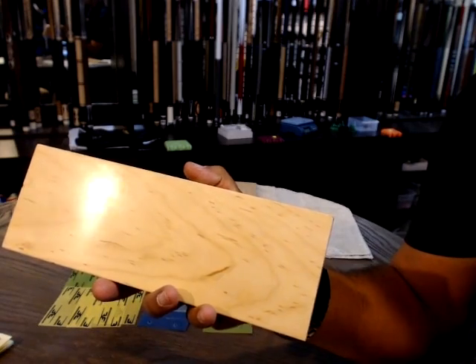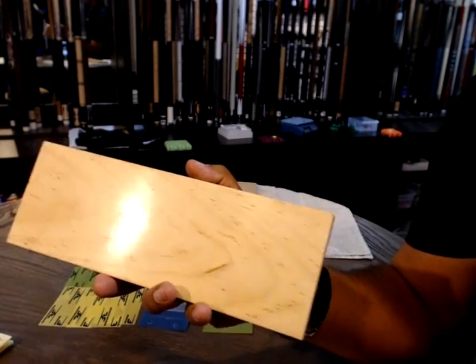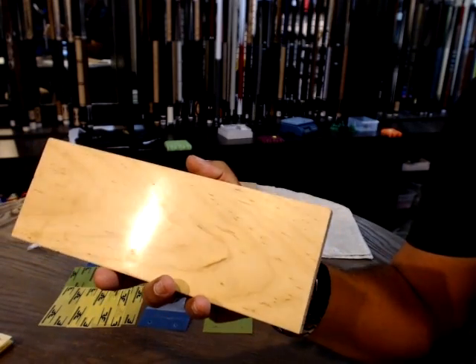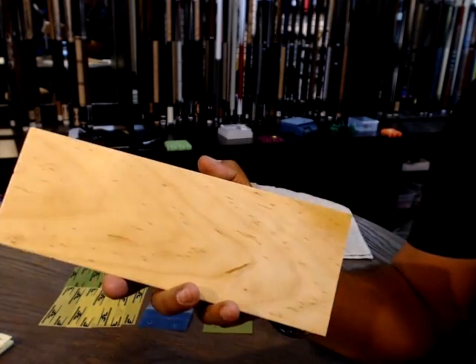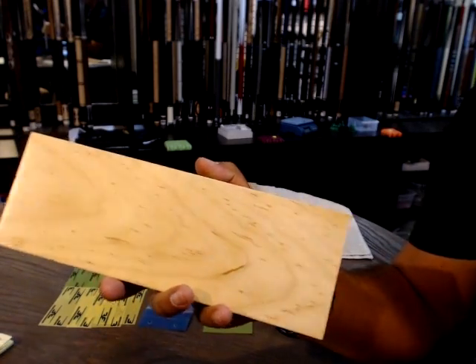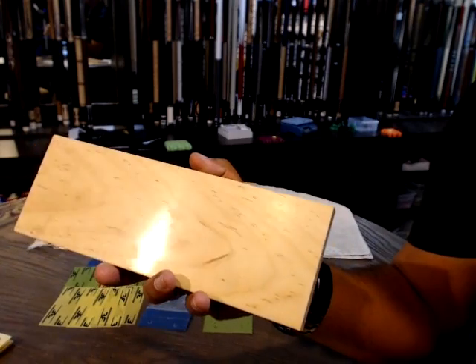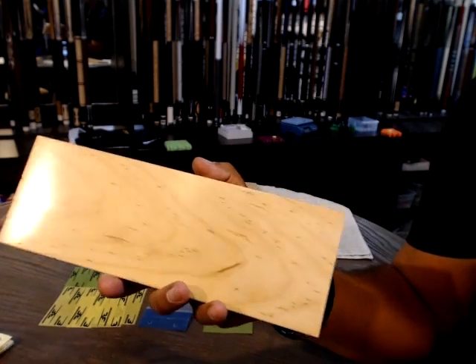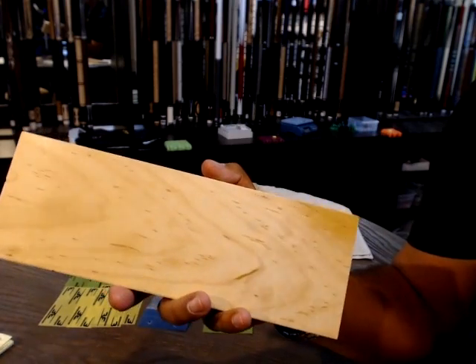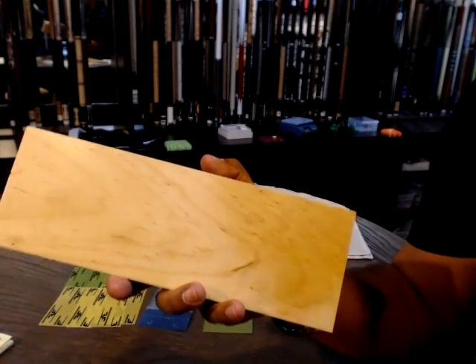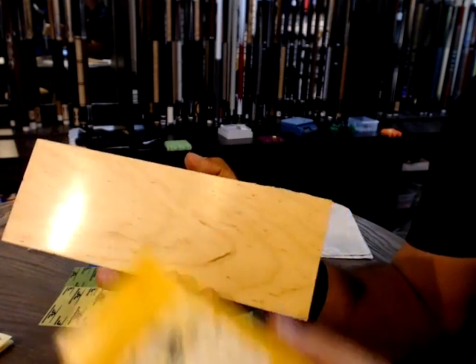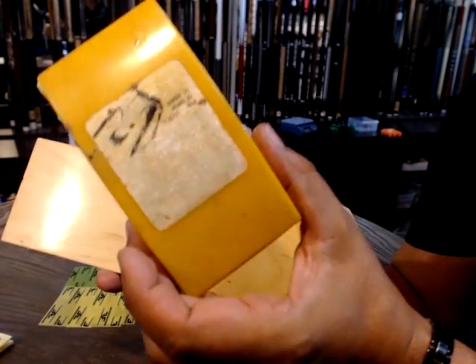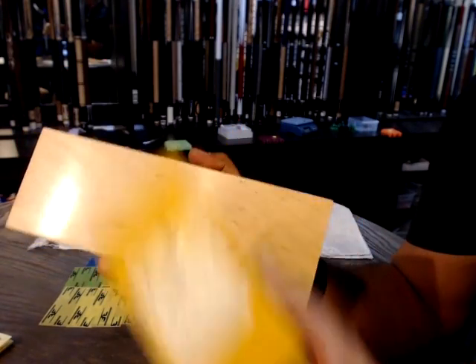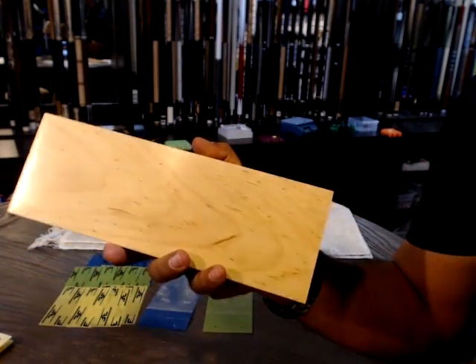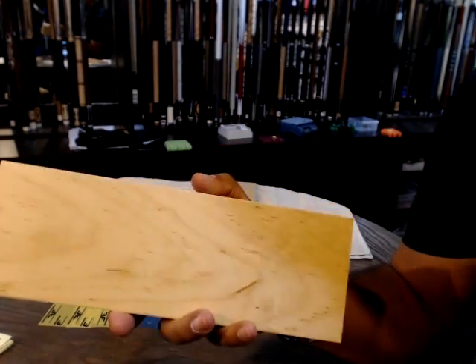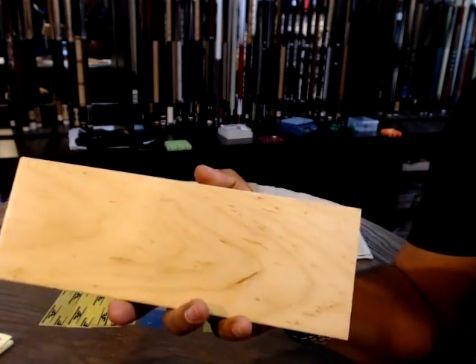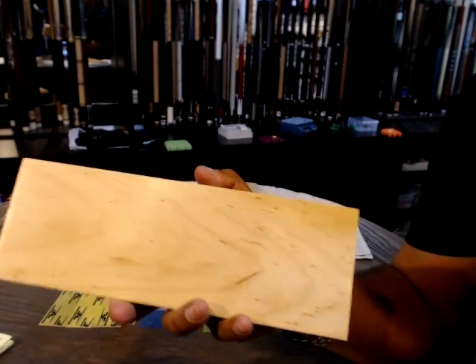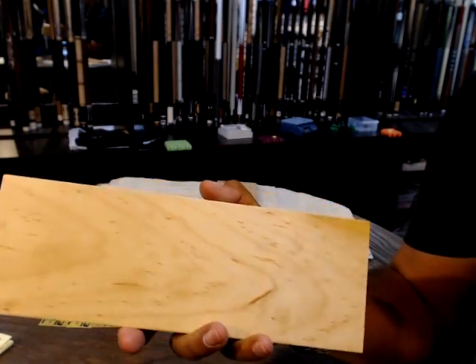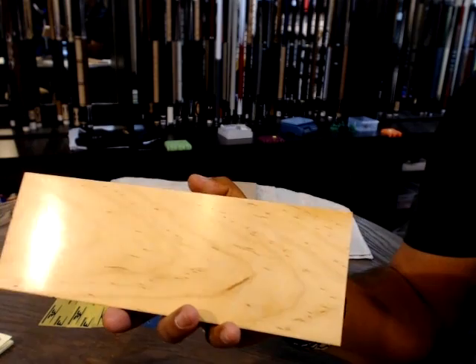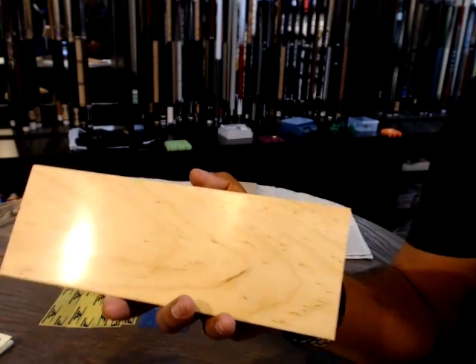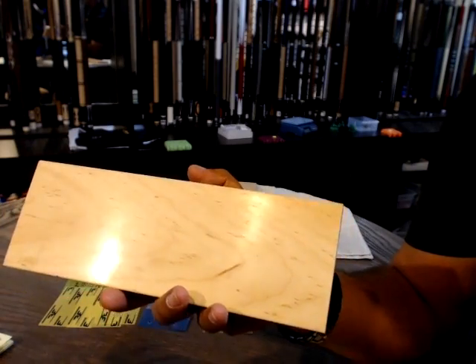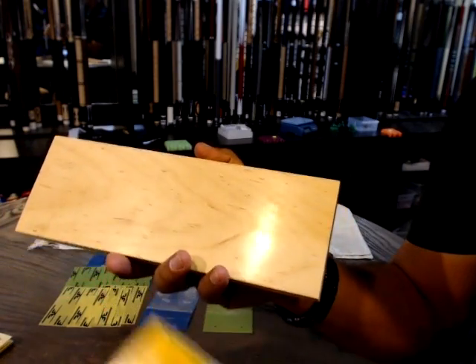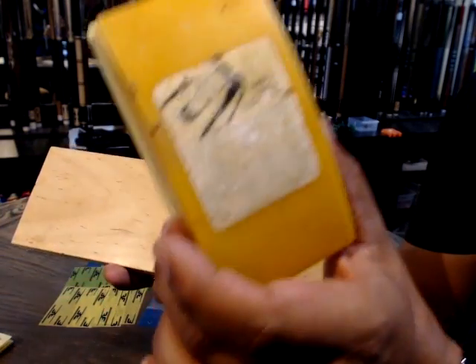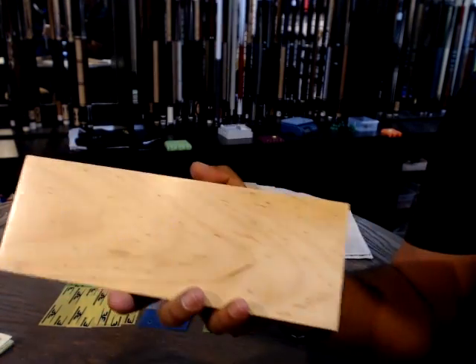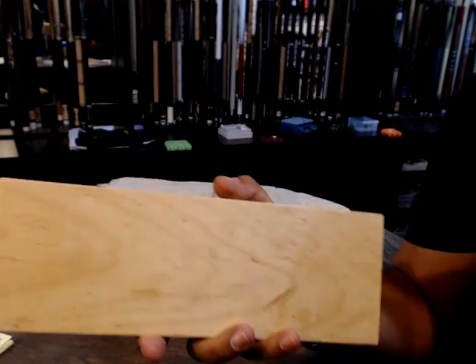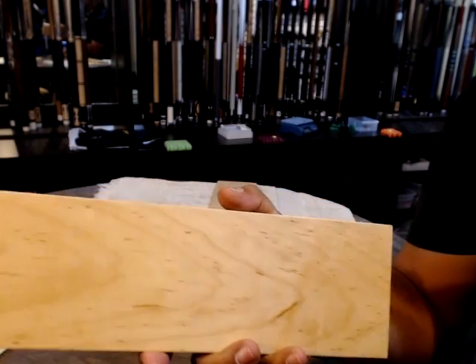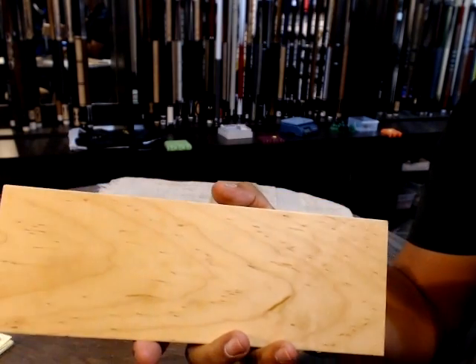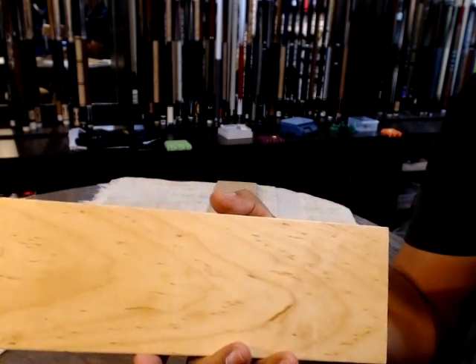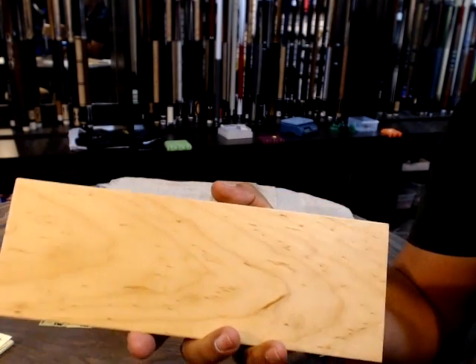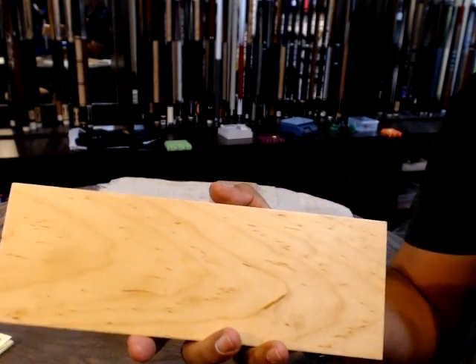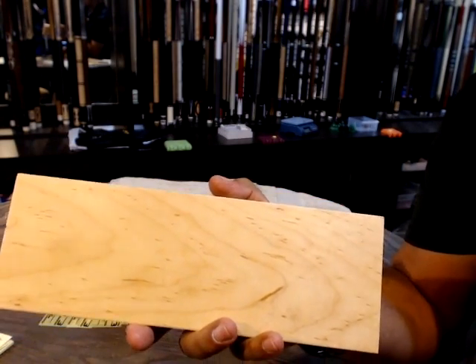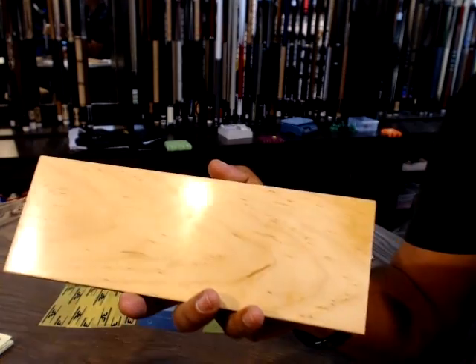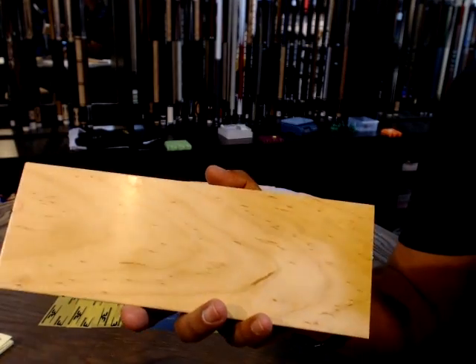This mirror-like finish was created with our fine finishing film and this sanding block. This 1x4 maple stock is flat — this is a flat block. Your shaft is round, so you need a round block to produce this finish.